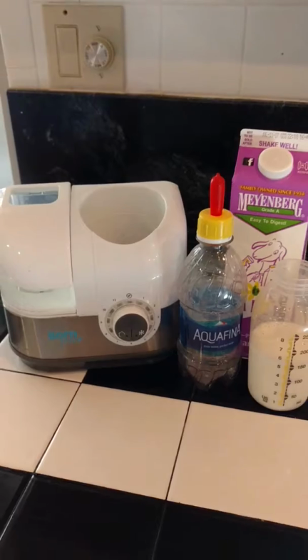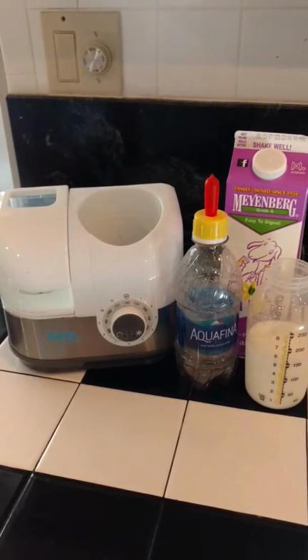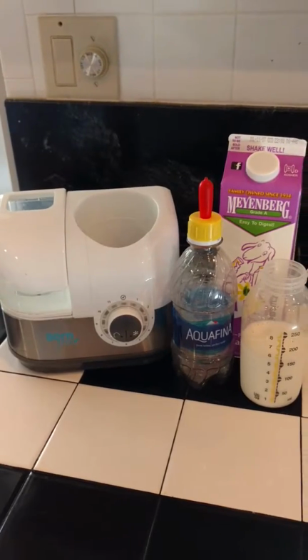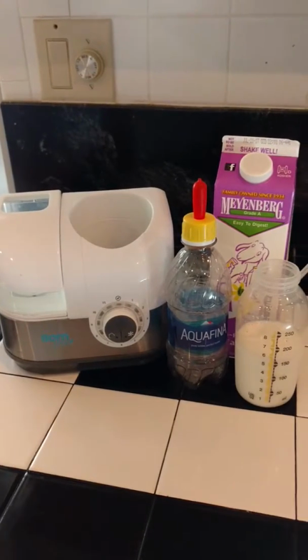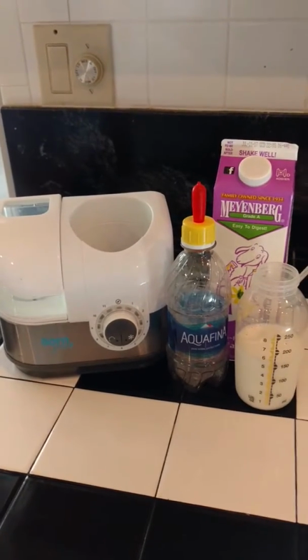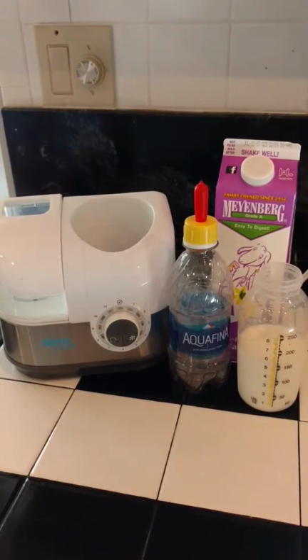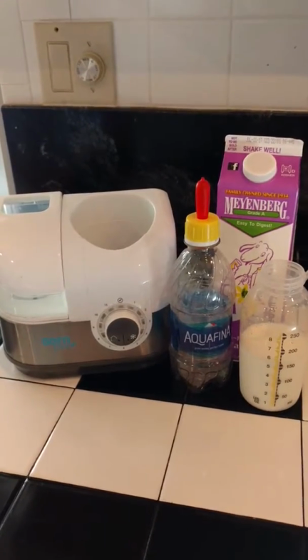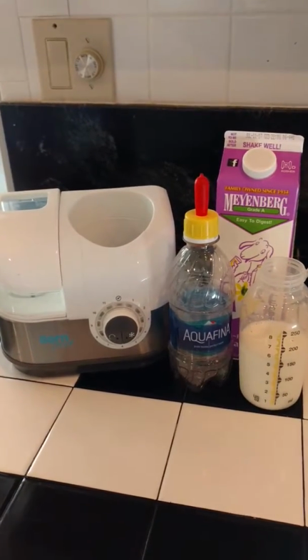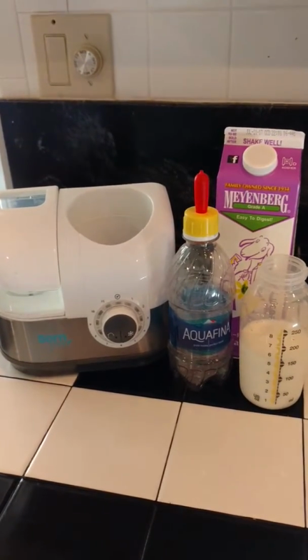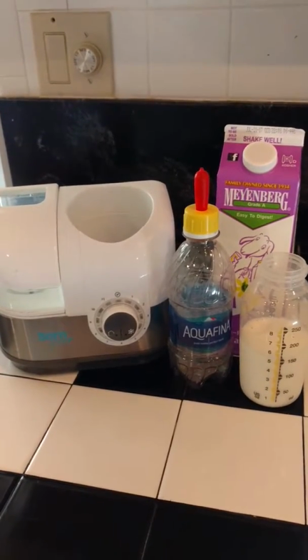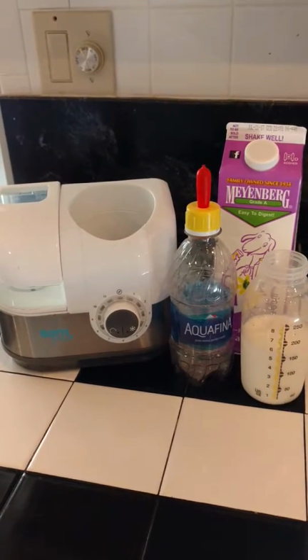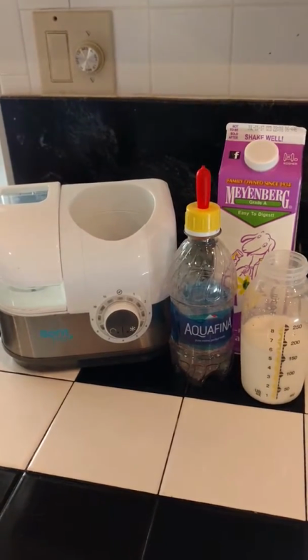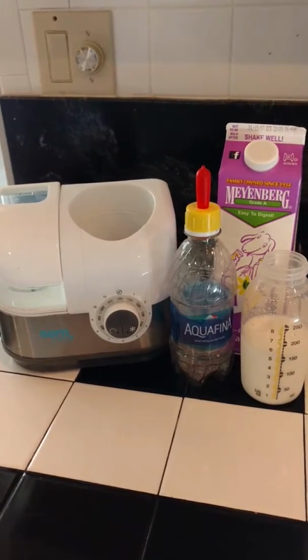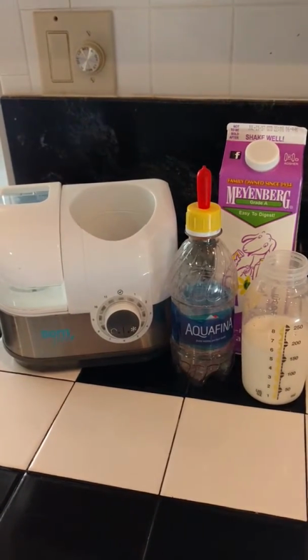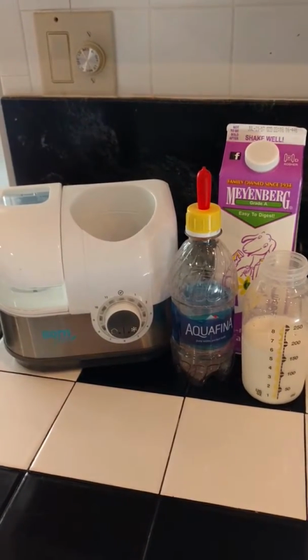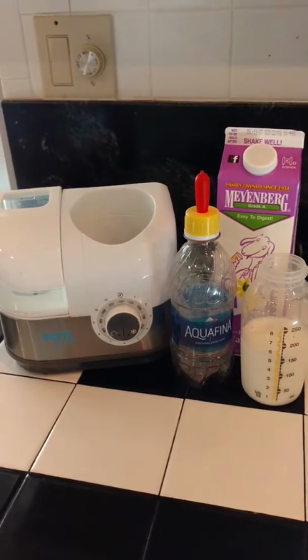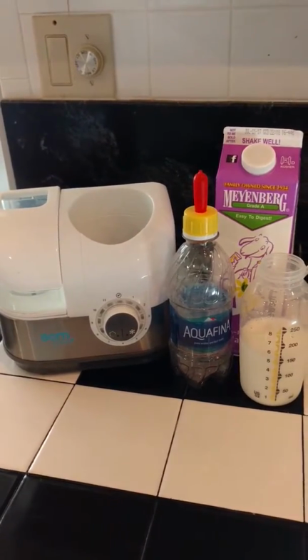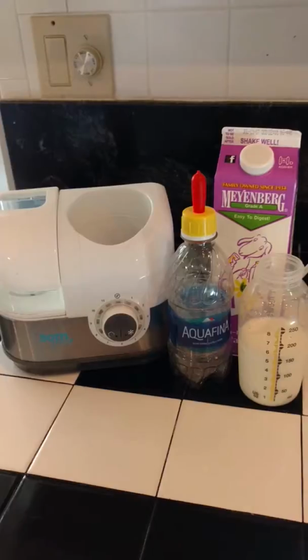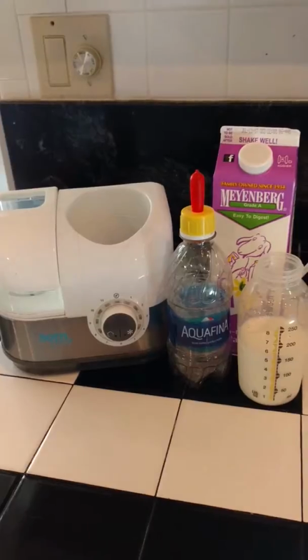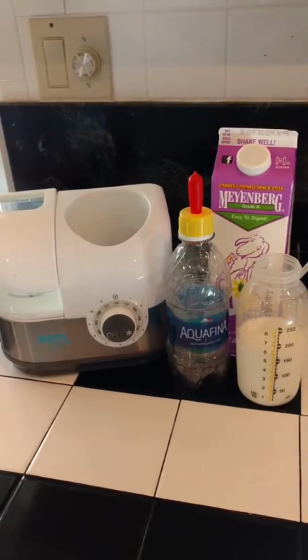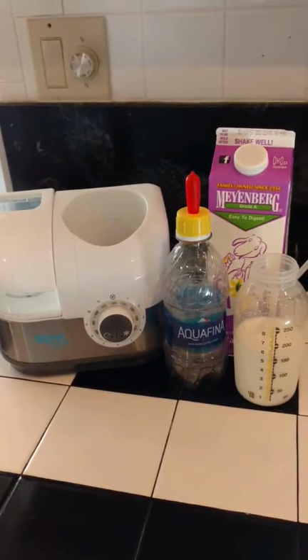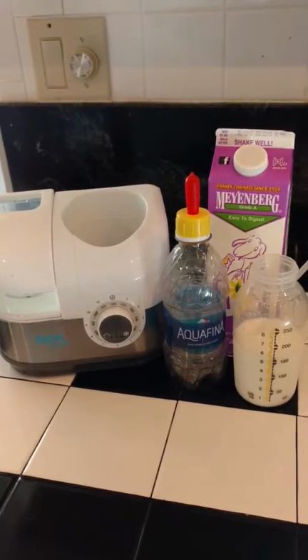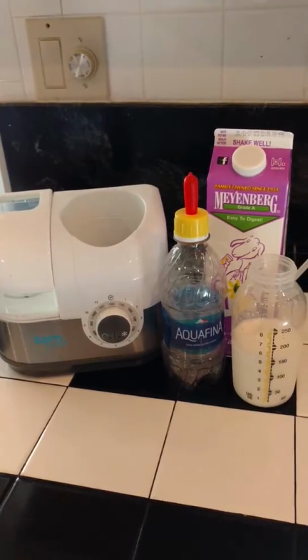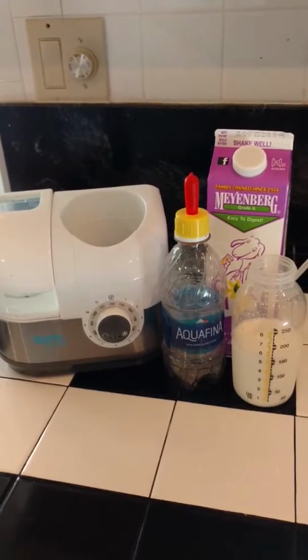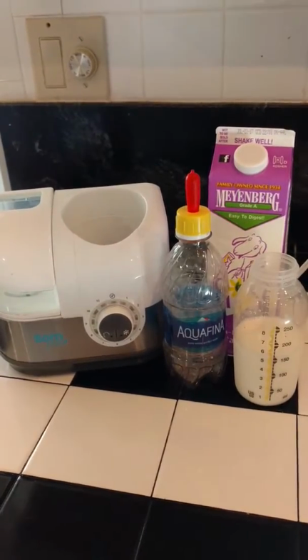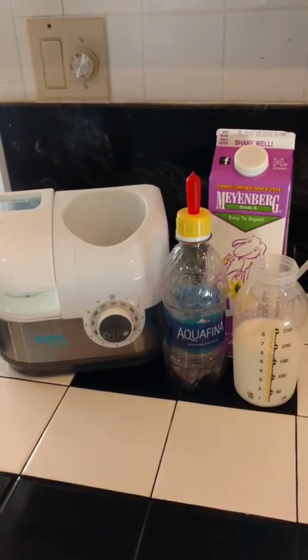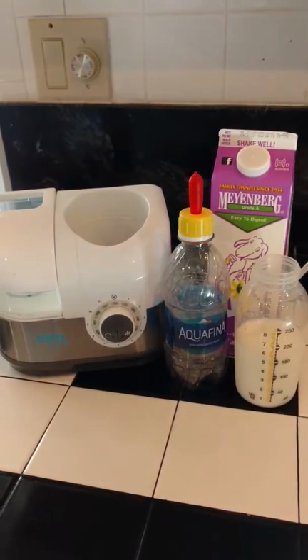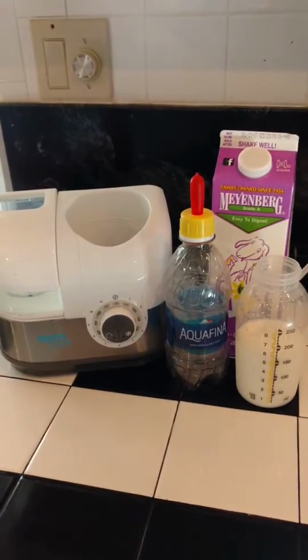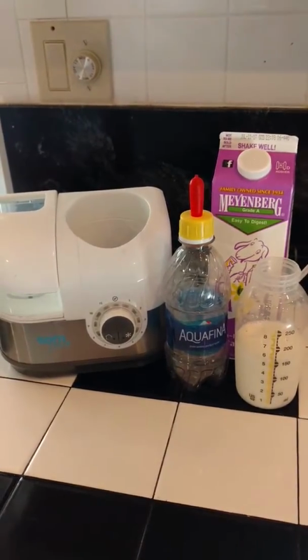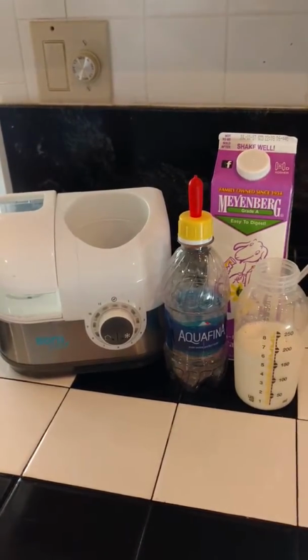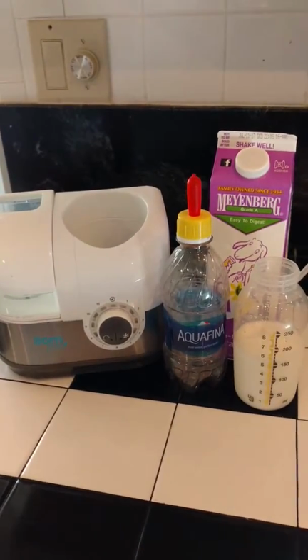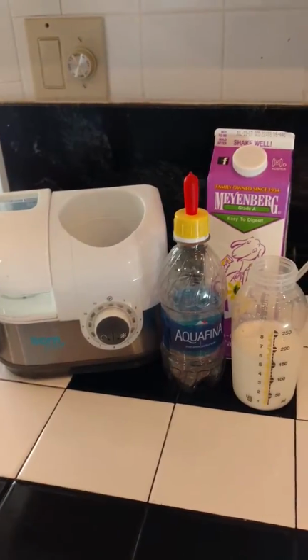This is a video about how to use Happy's bottle warmer. A big thank you to anybody watching, because that means you are probably feeding Happy along his journey from Arkansas to Pennsylvania.